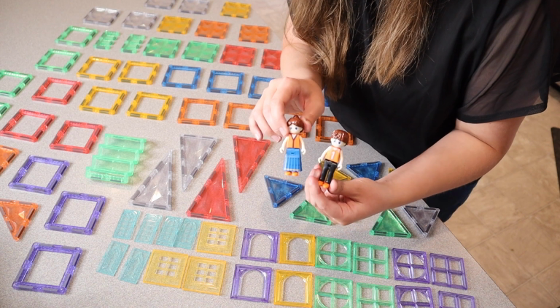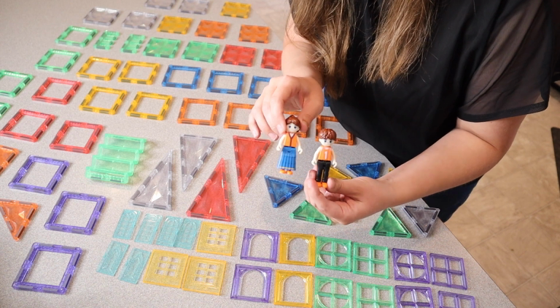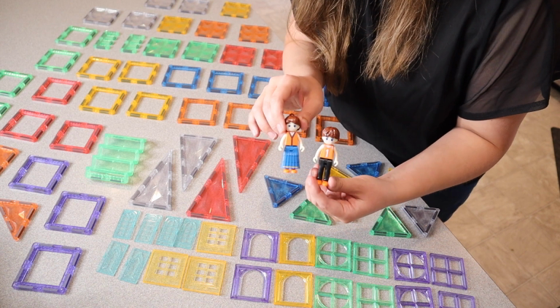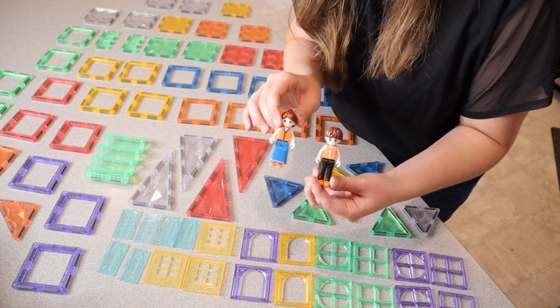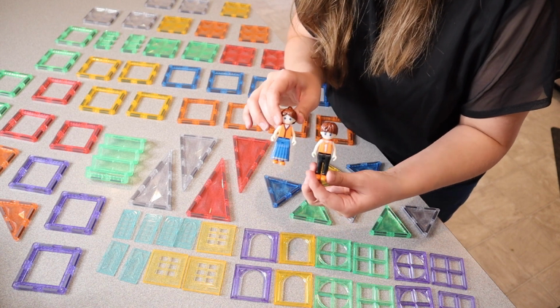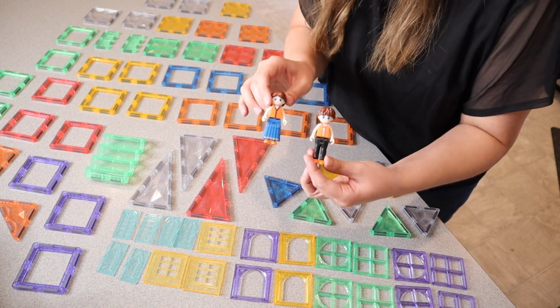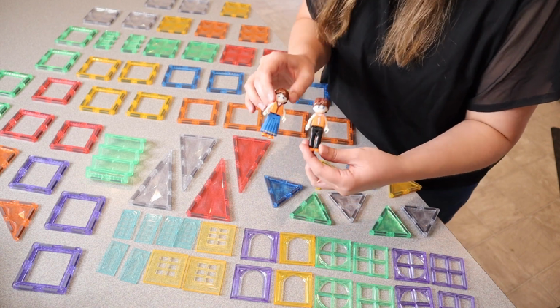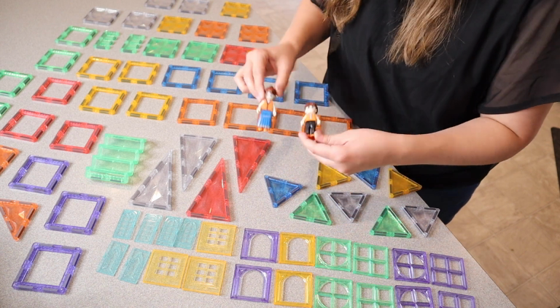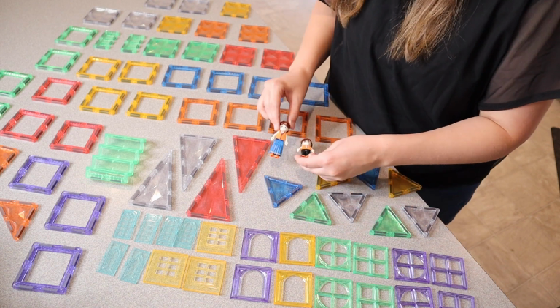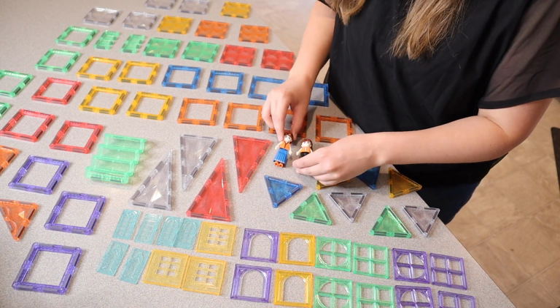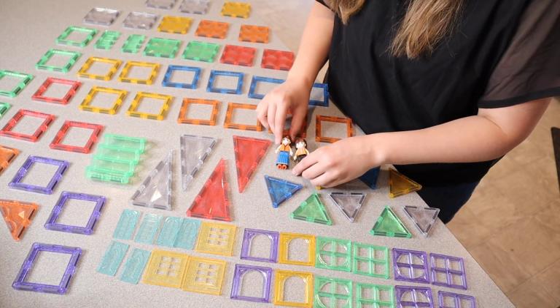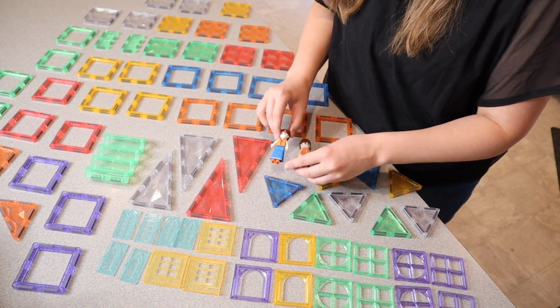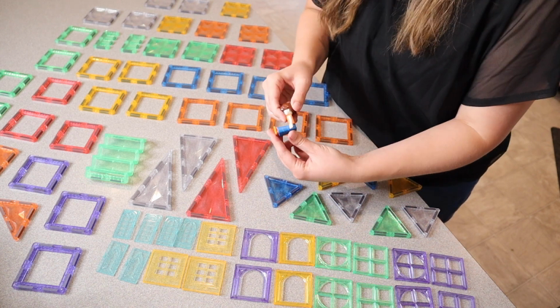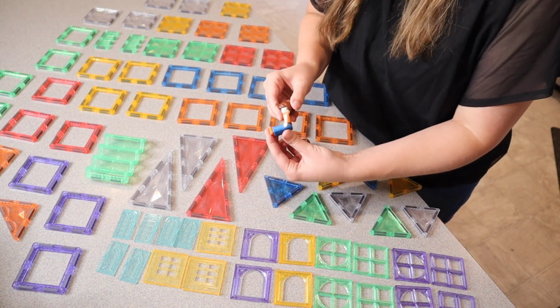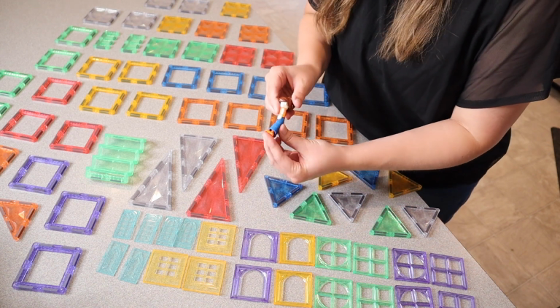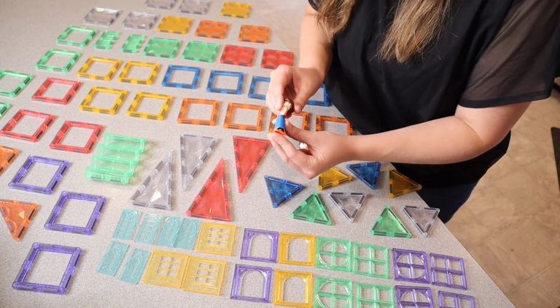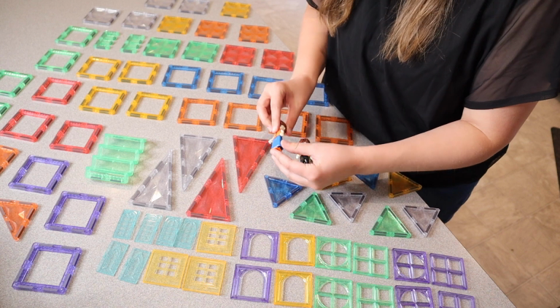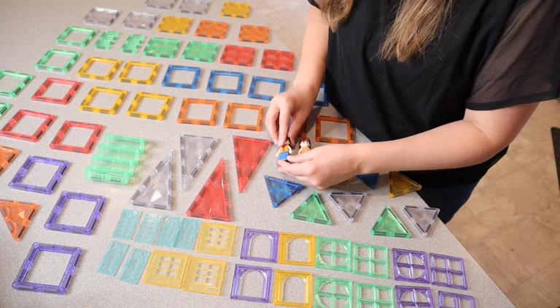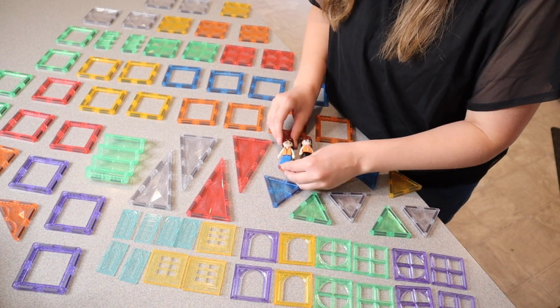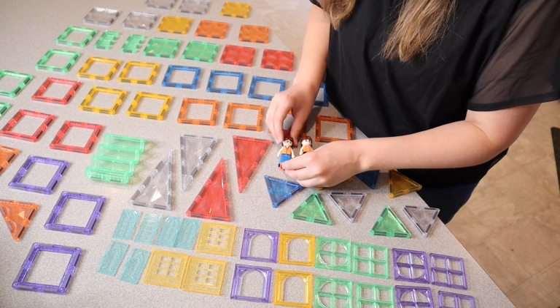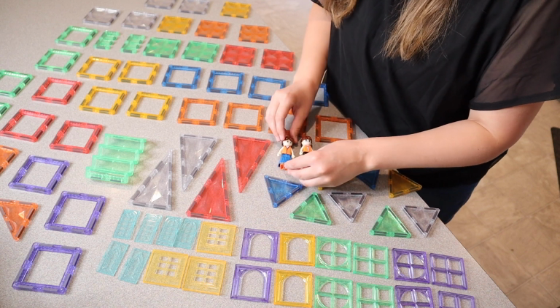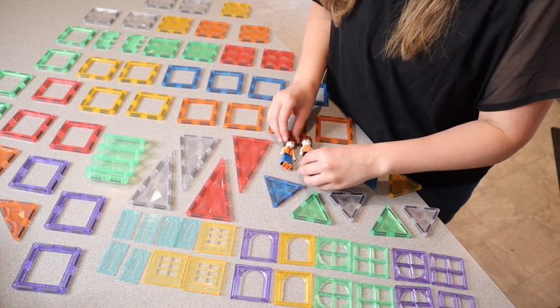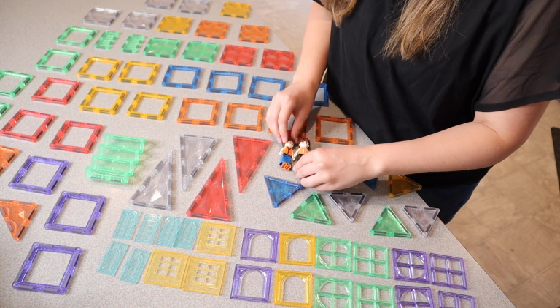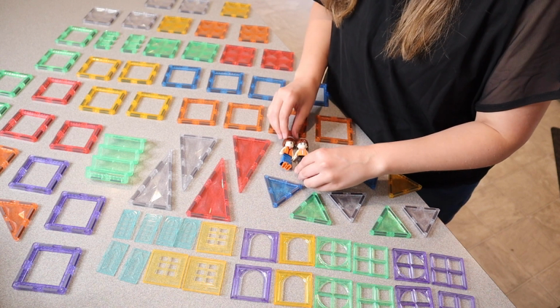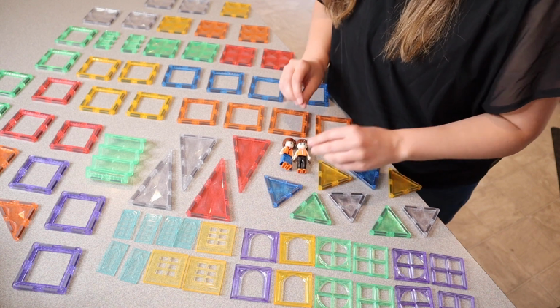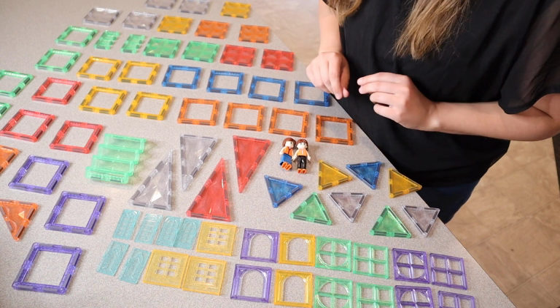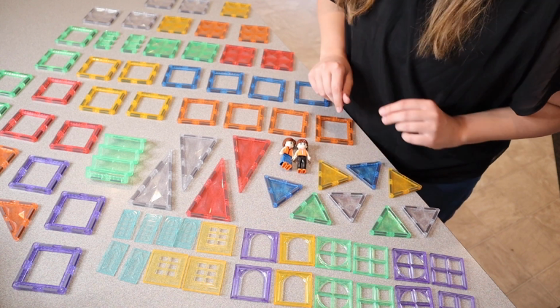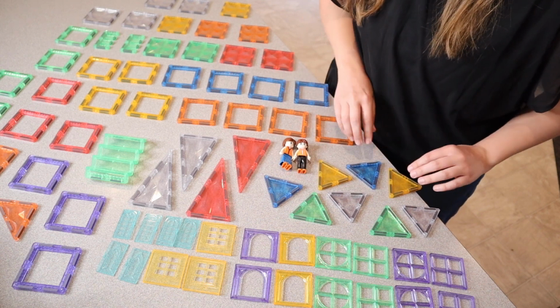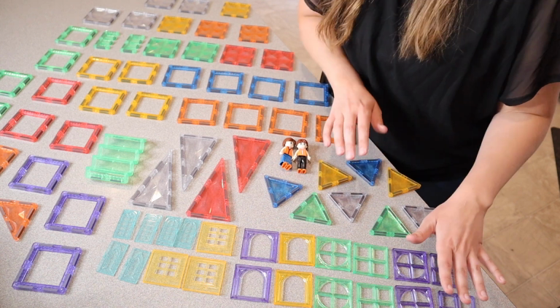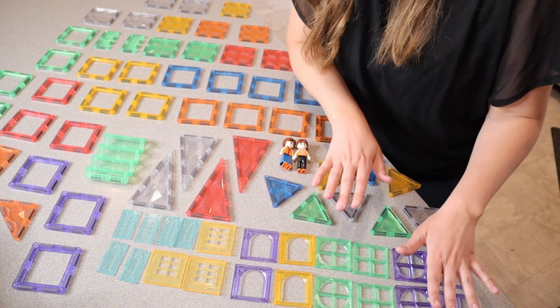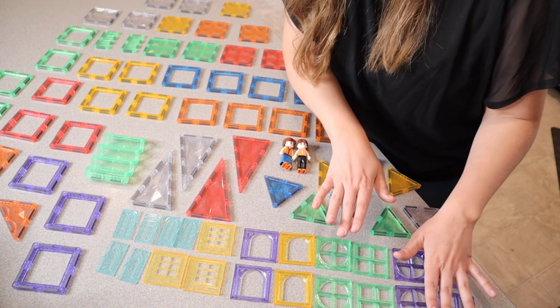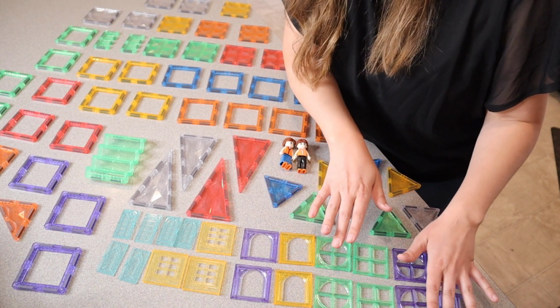It does come with two people figures. If you have a little bit older kids that don't put things in their mouth, these would be fun to play with. They are able to sit down, which is kind of fun — there is a boy and a girl.